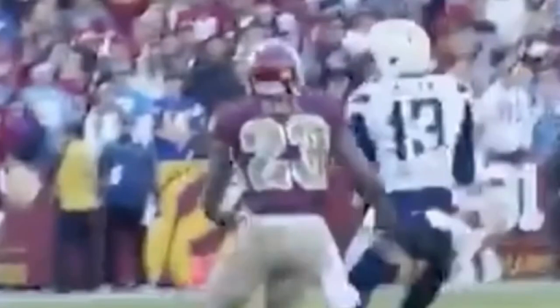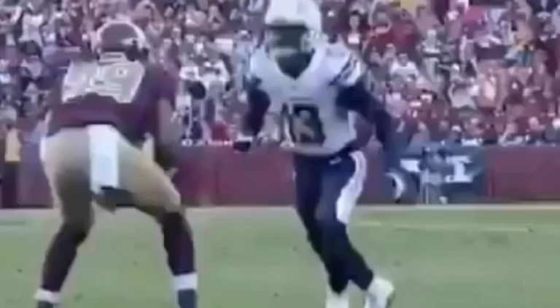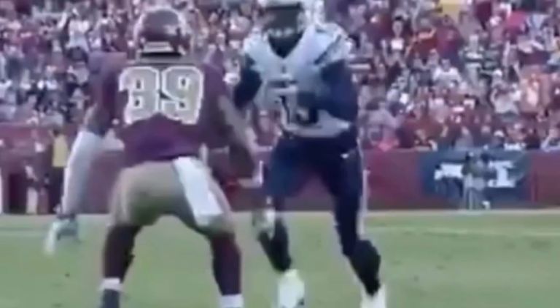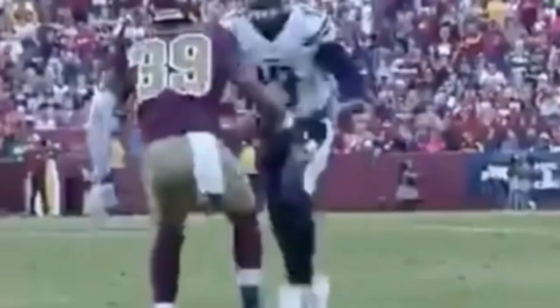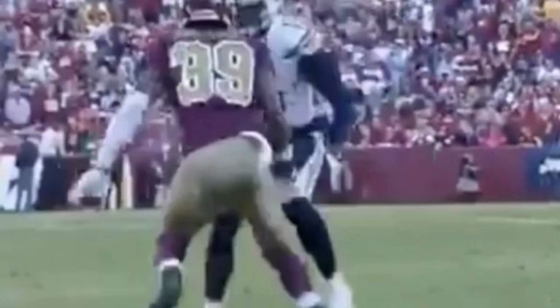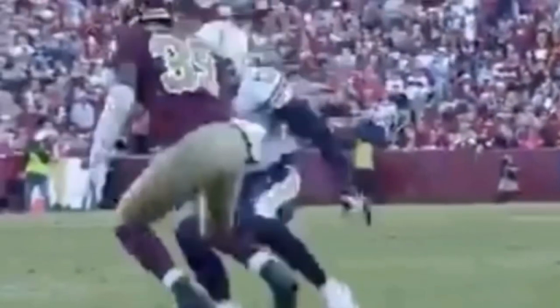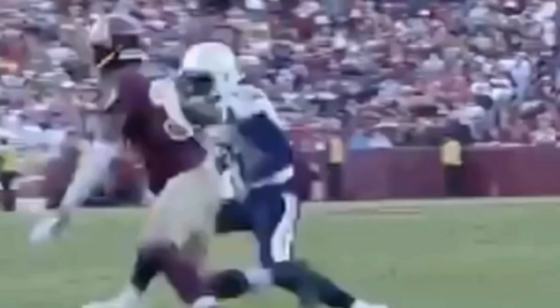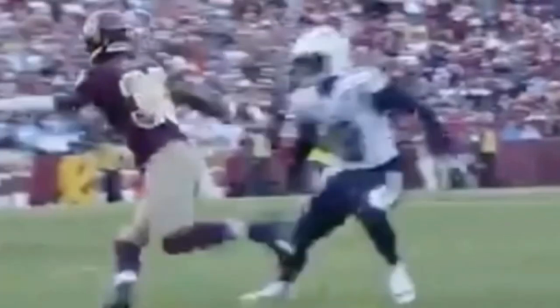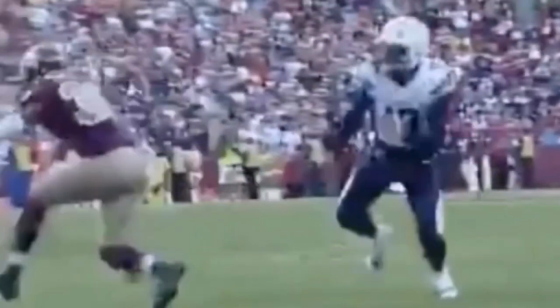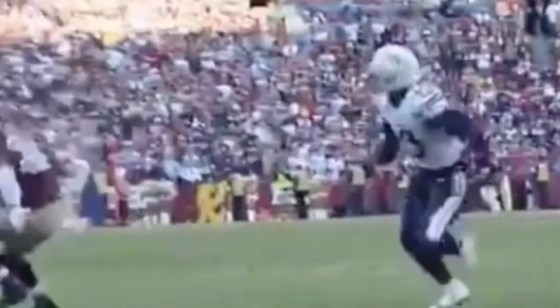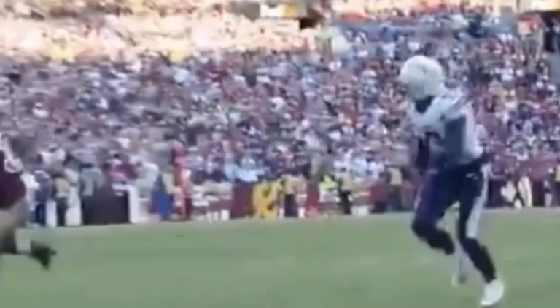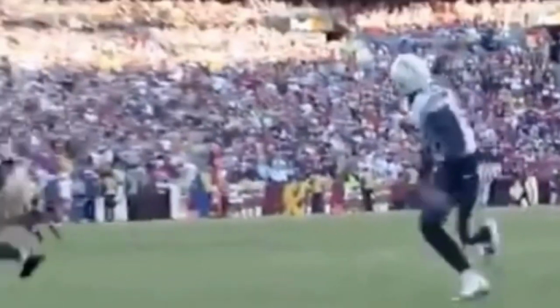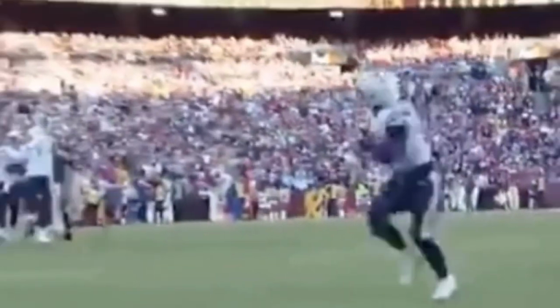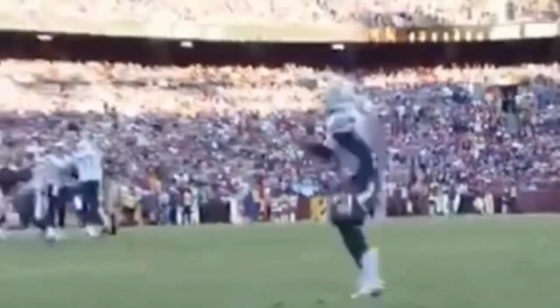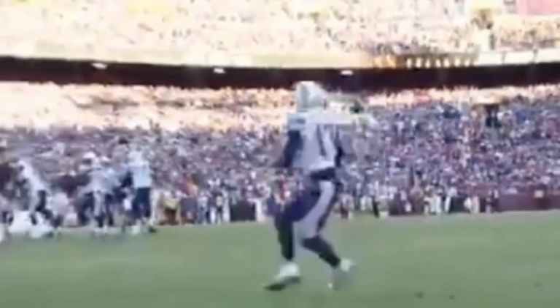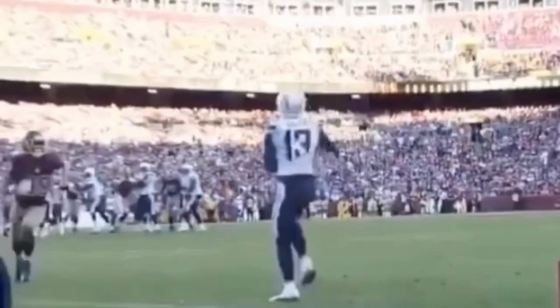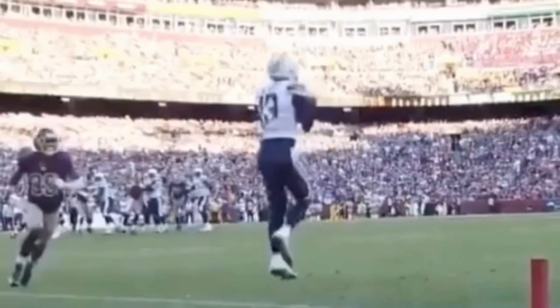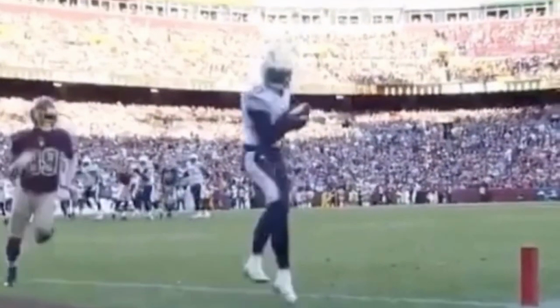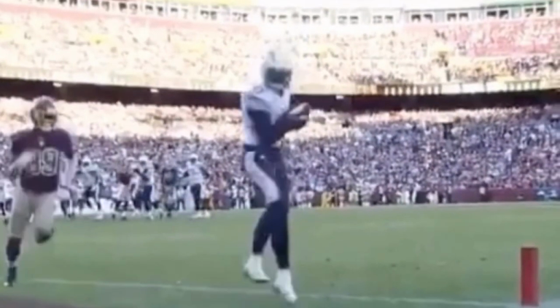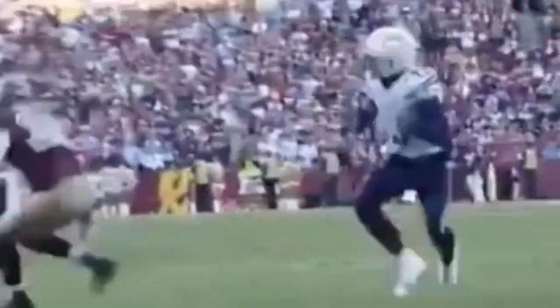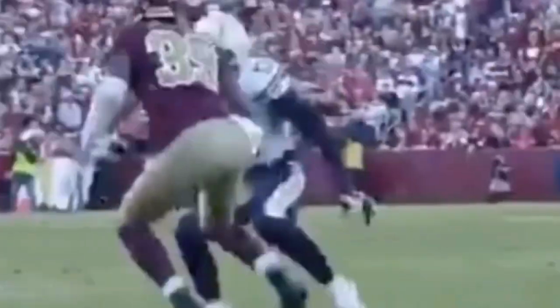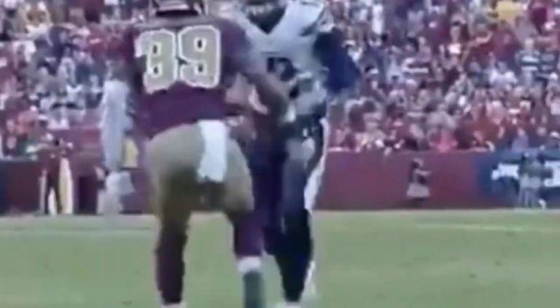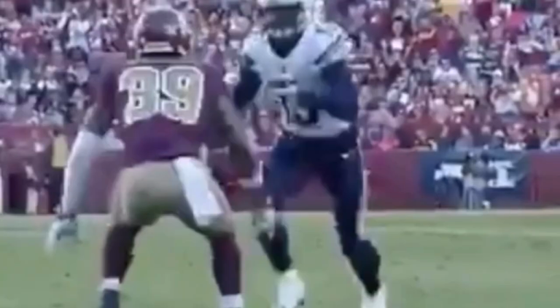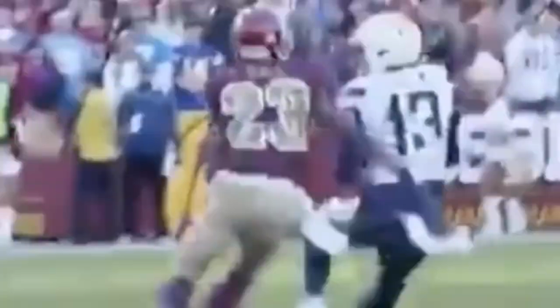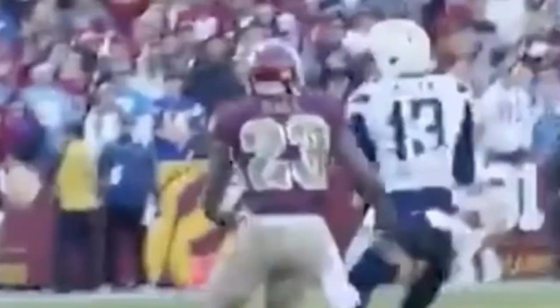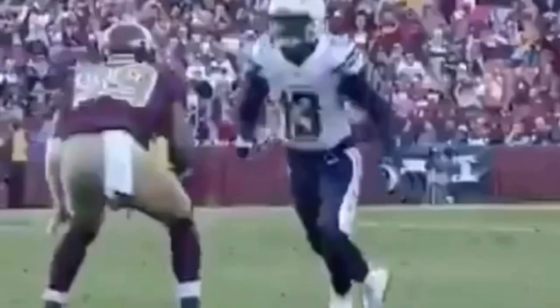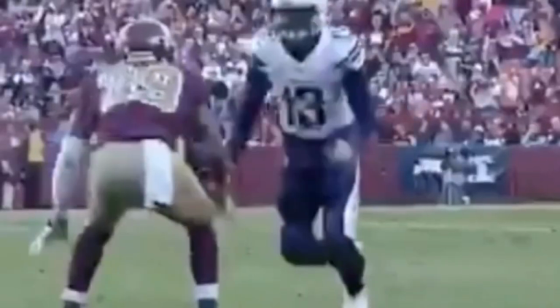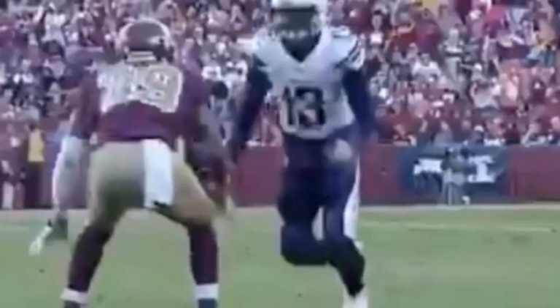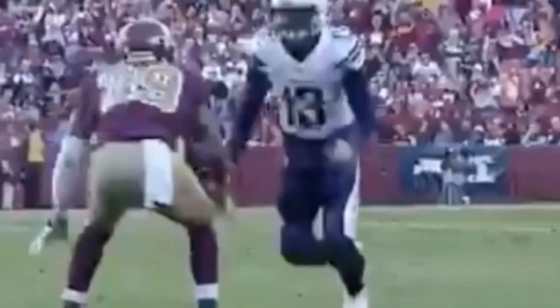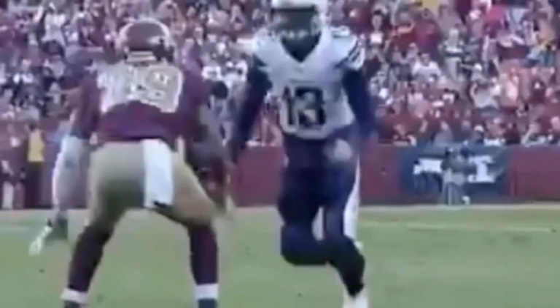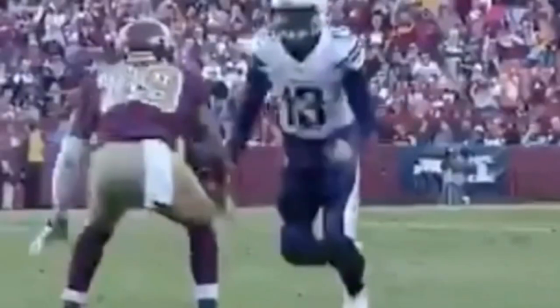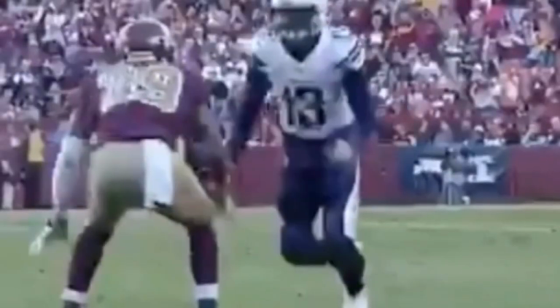So let's watch at full speed again. He goes with this rocket step look, then a one-two to the inside. The DB obviously could stay more disciplined here, but we're going to talk about why we chose this release and what we needed to do on this release to create space.